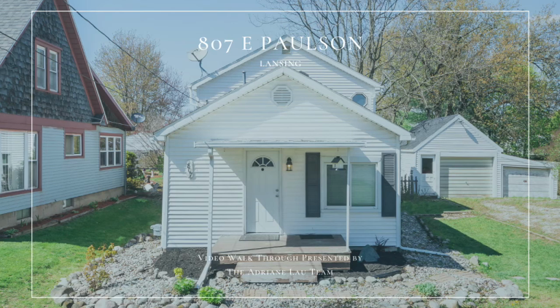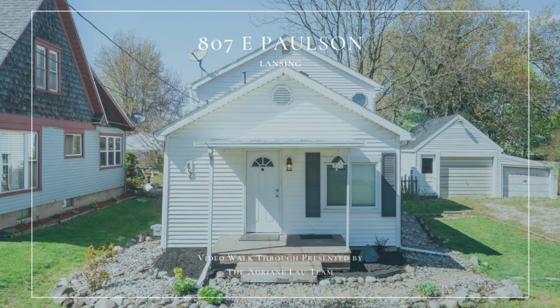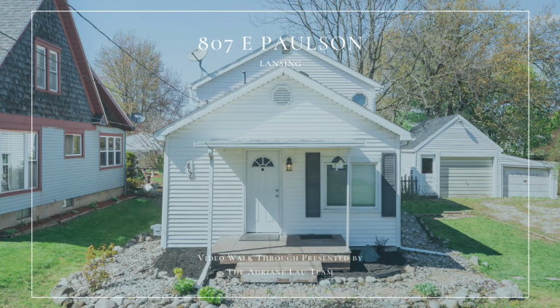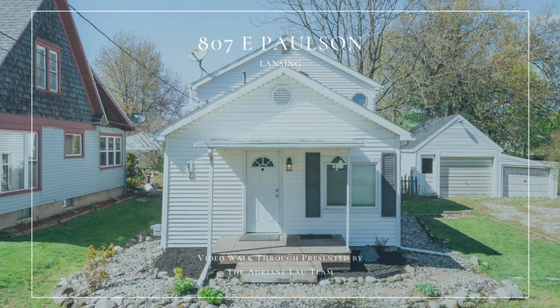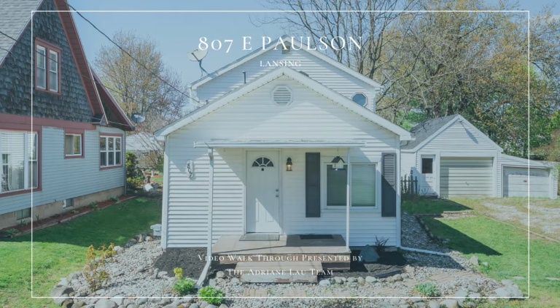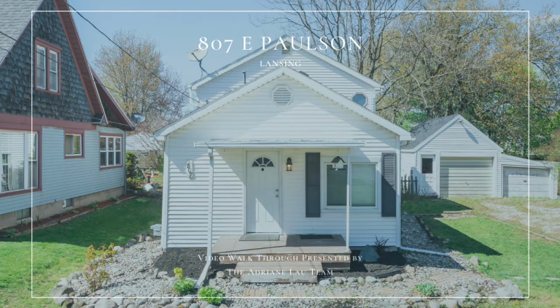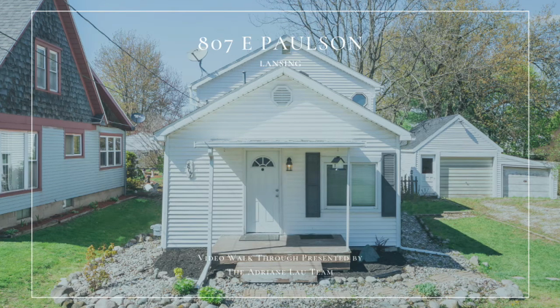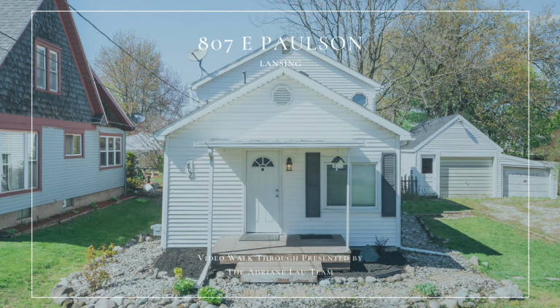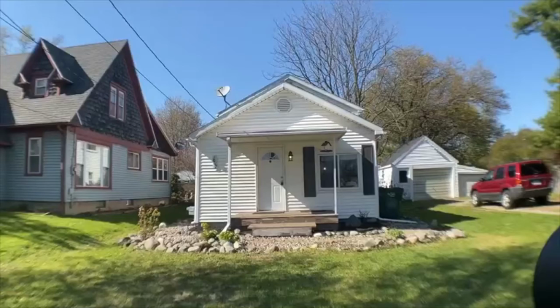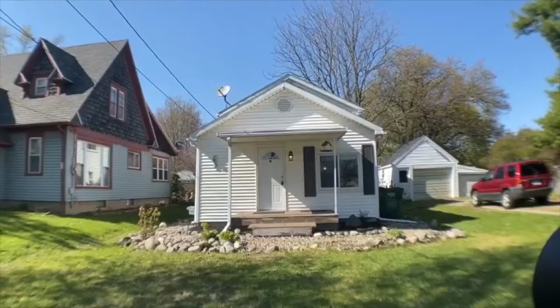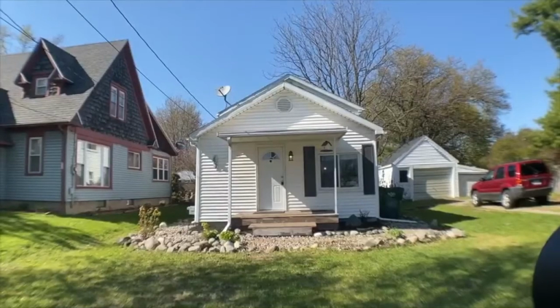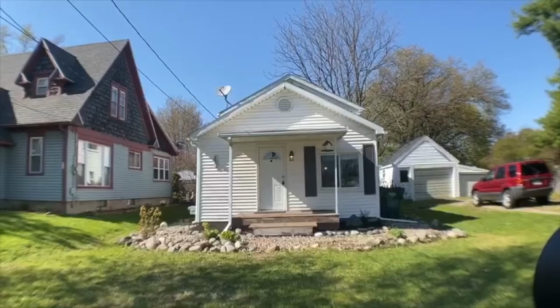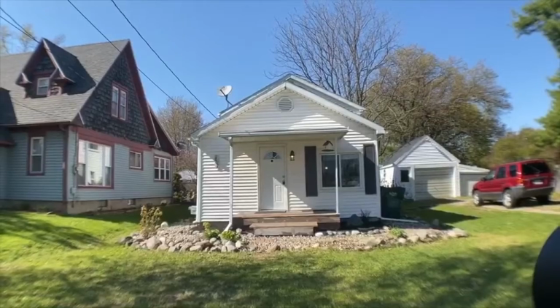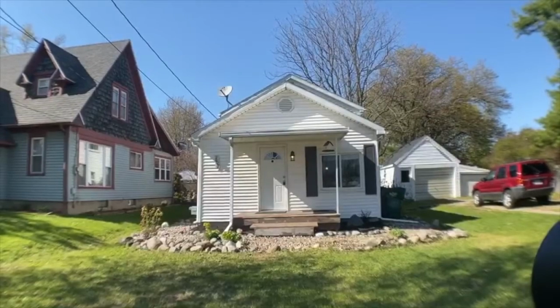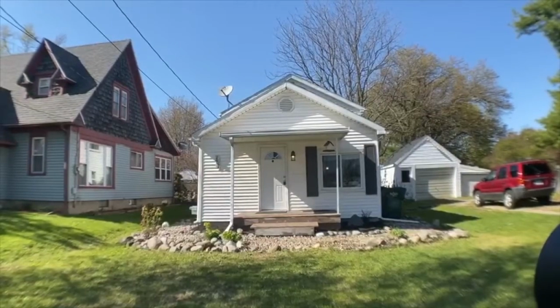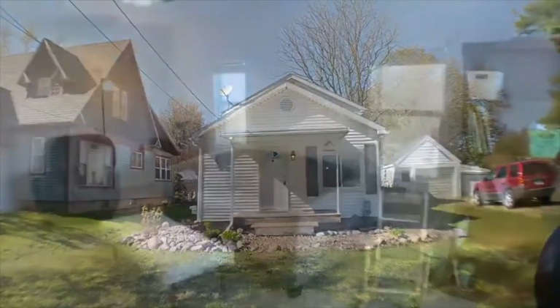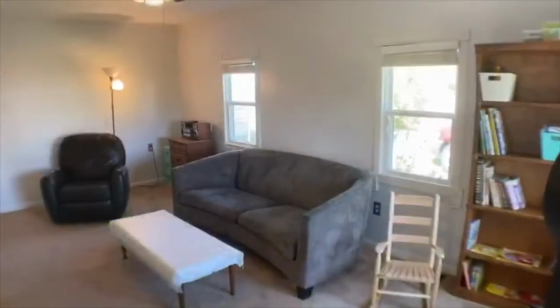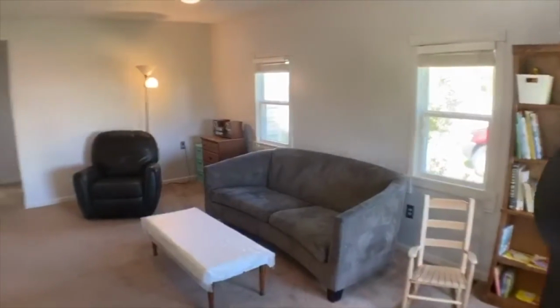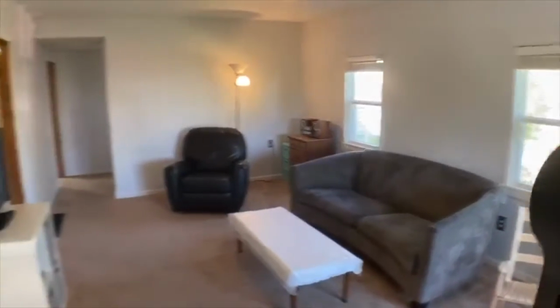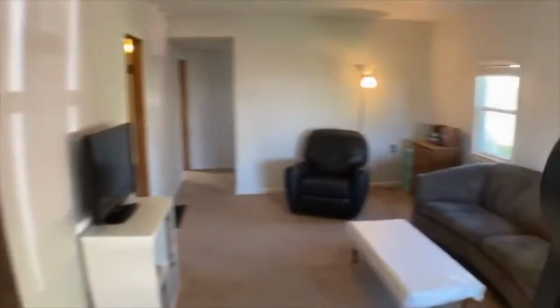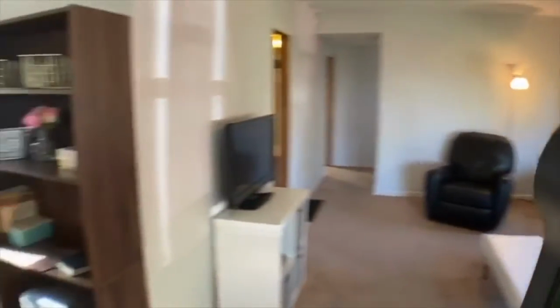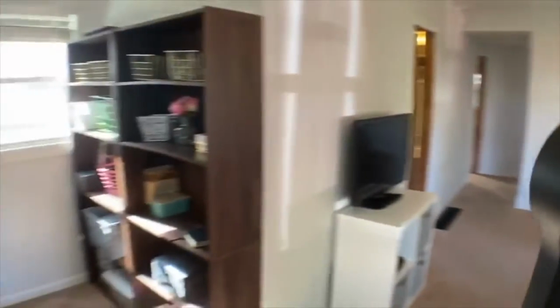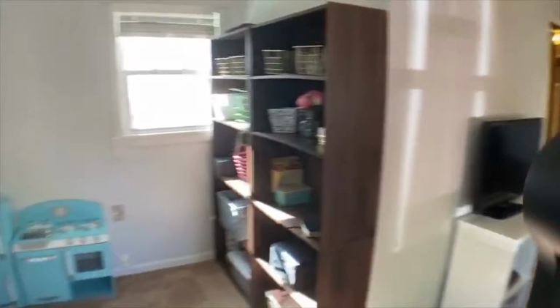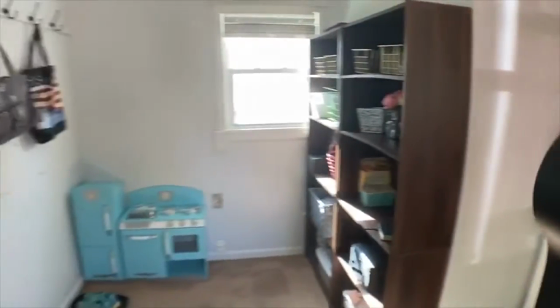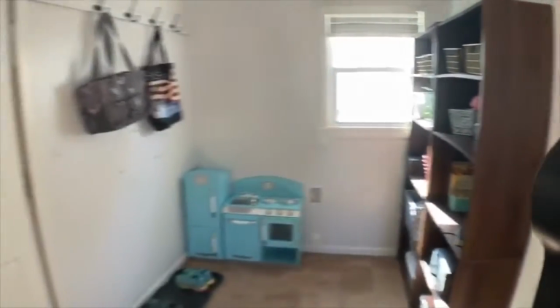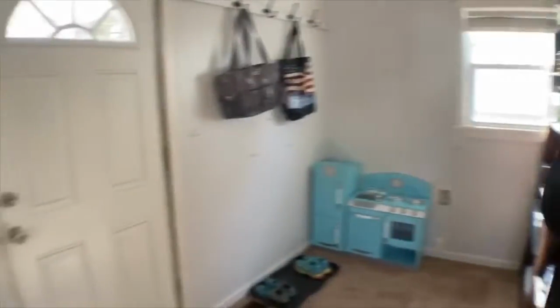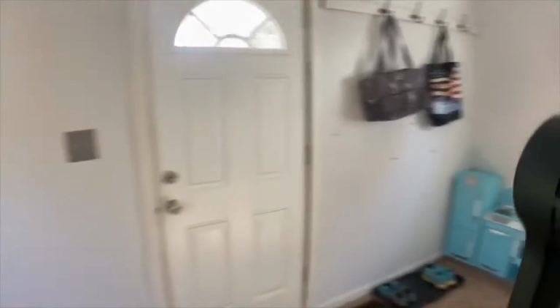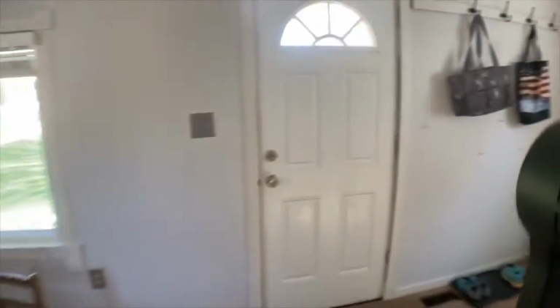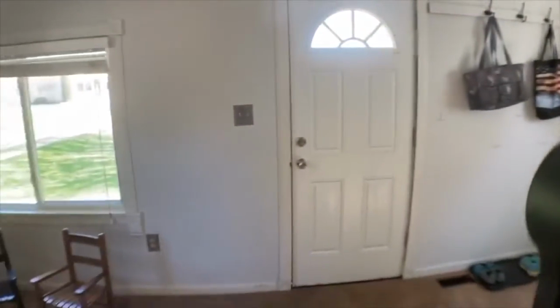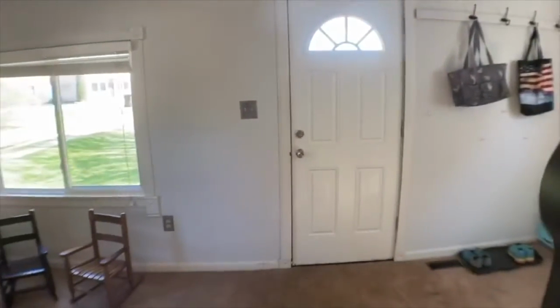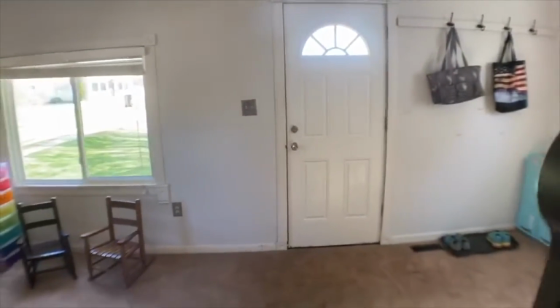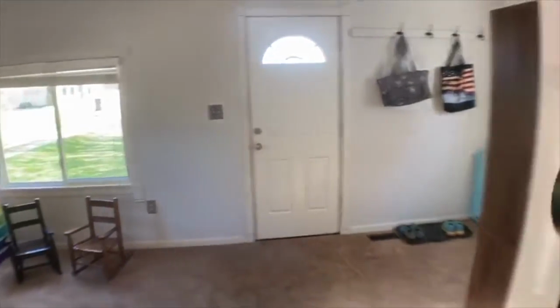If you've been waiting for a move-in-ready home in an affordable price range, 807 East Paulson might just be your home. Located on a quiet, dead-end street in North Lansing, the neighborhood feels like a country neighborhood with large lots and mature trees.